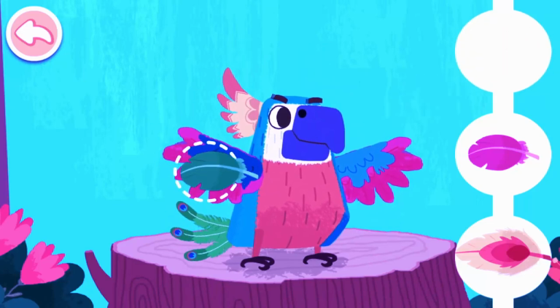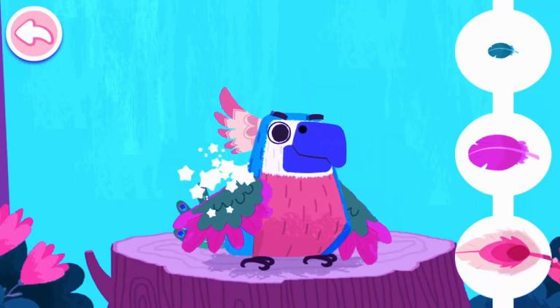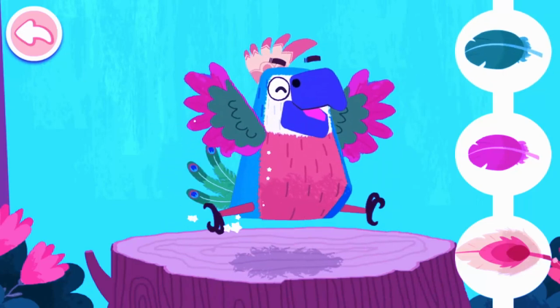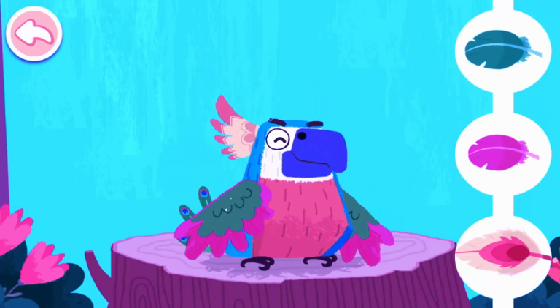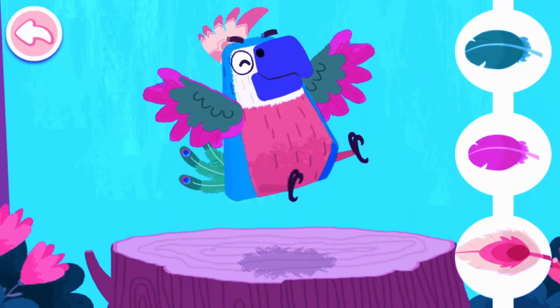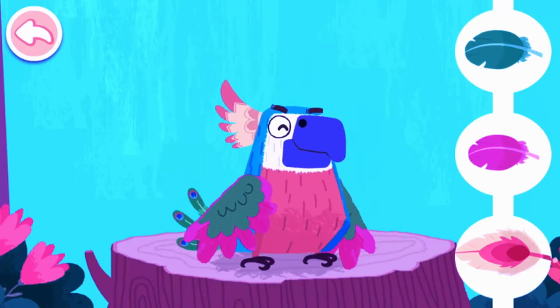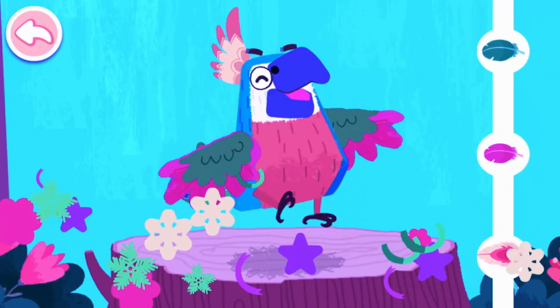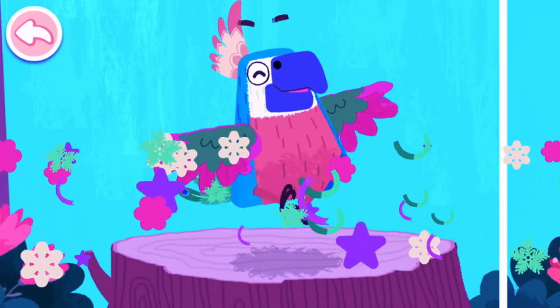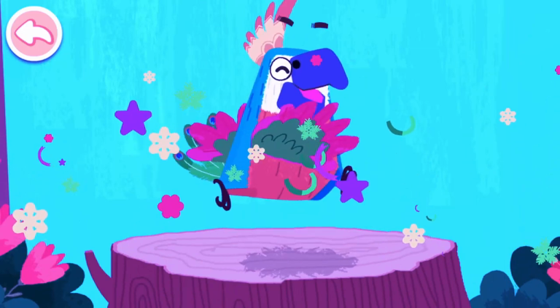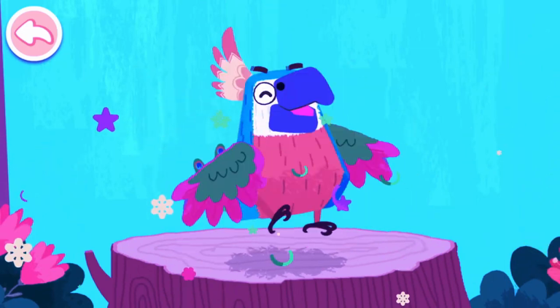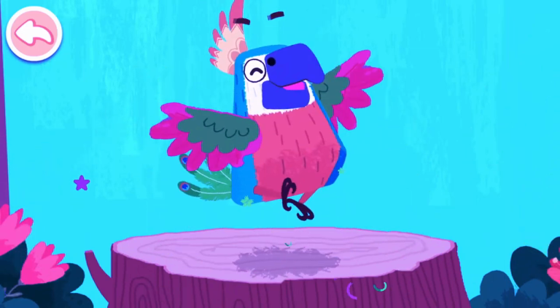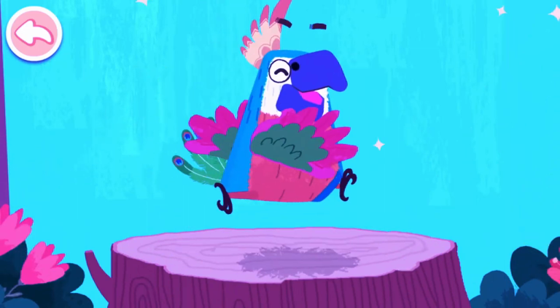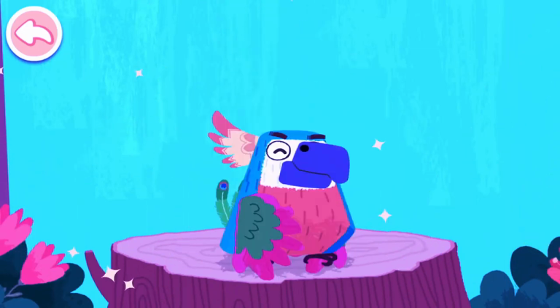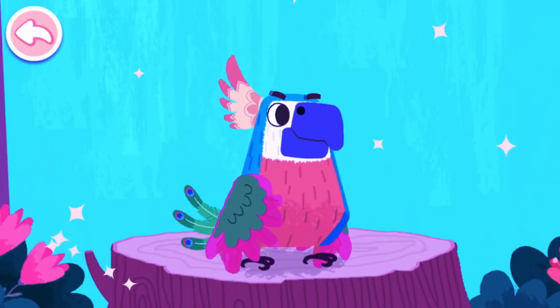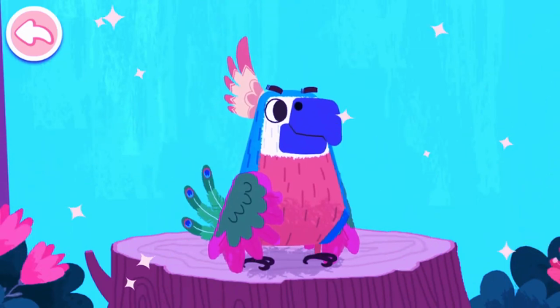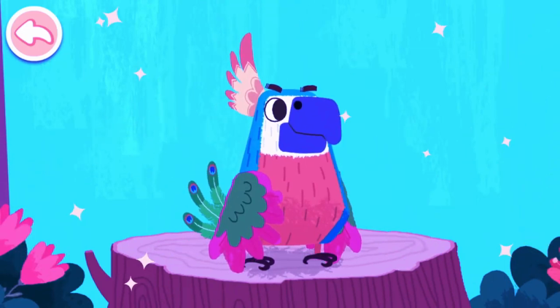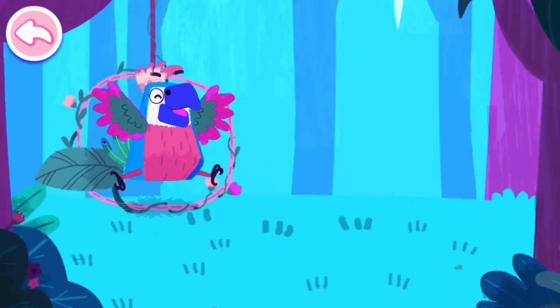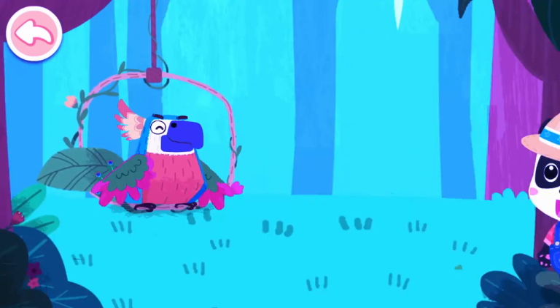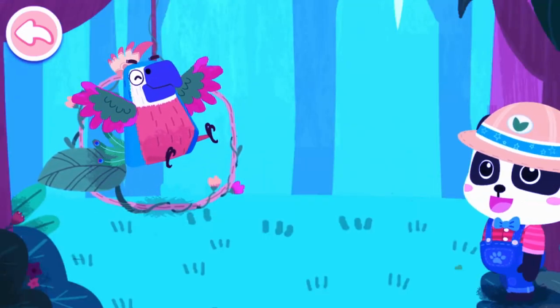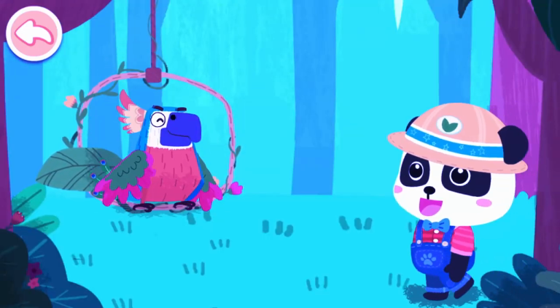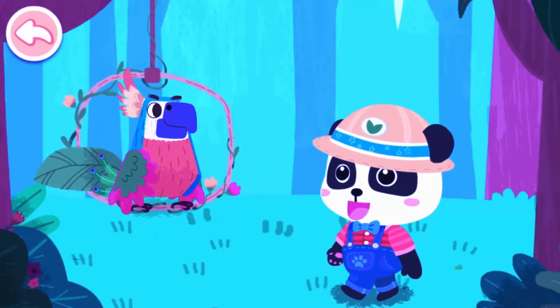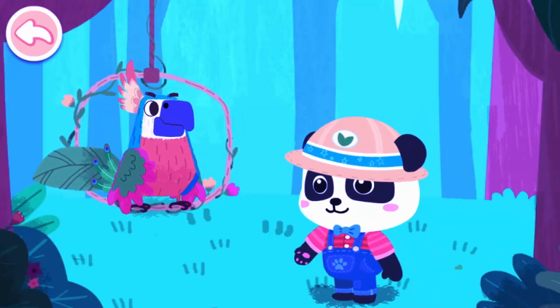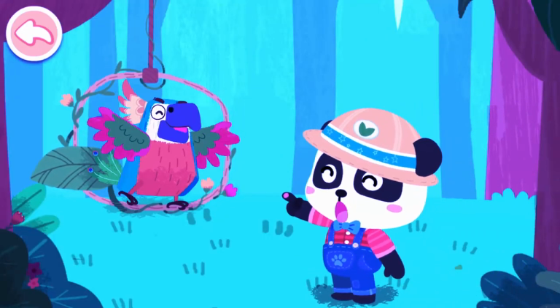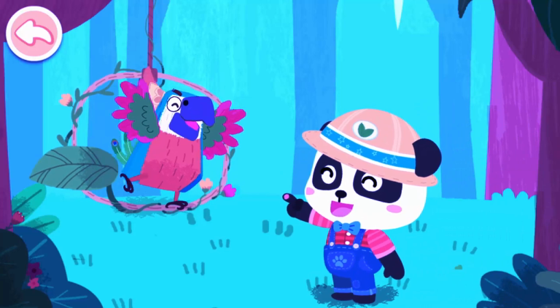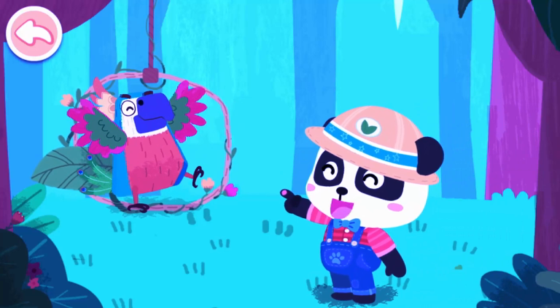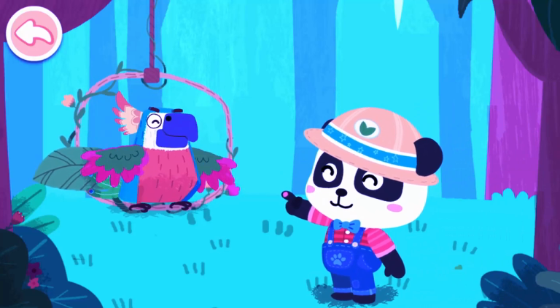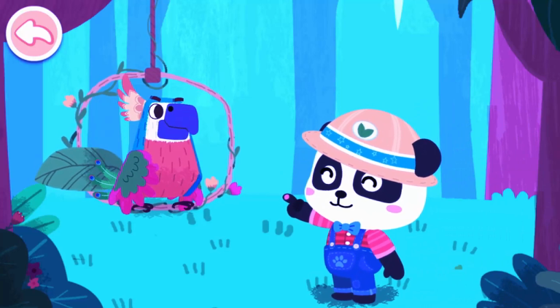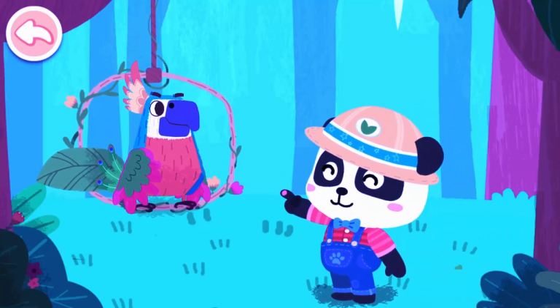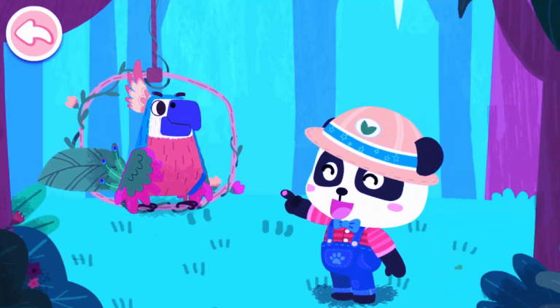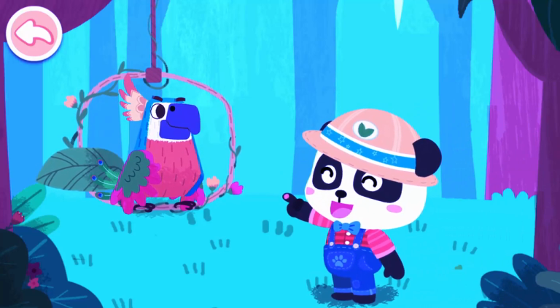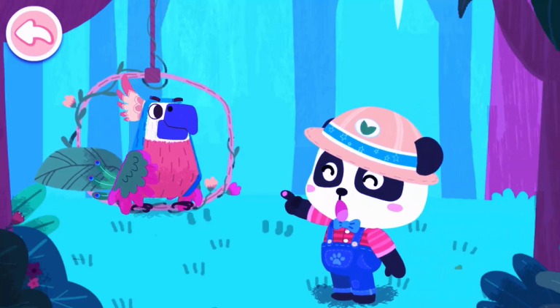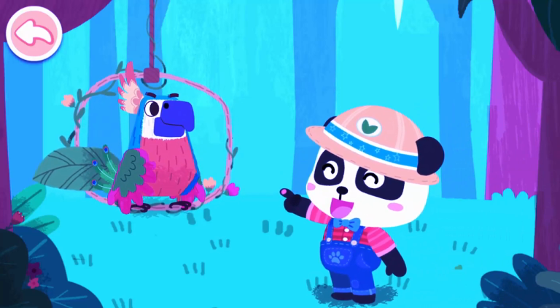Wow! So pretty! Wow! The parrot can copy what we say! Let's watch it perform!